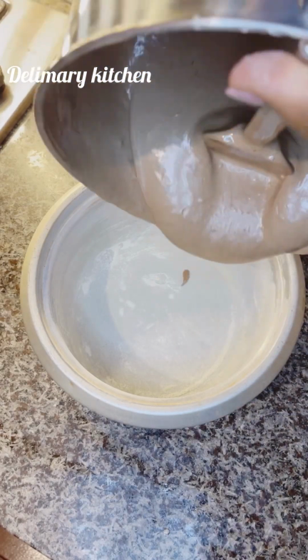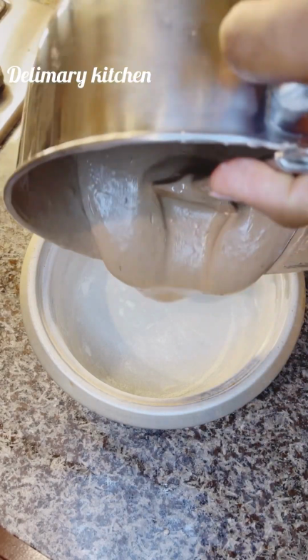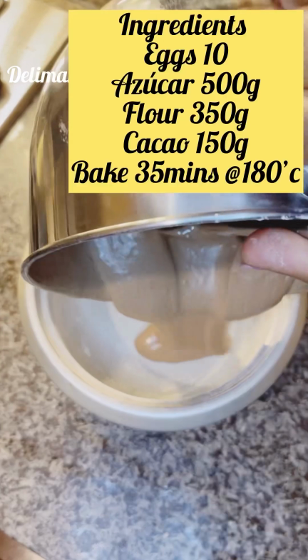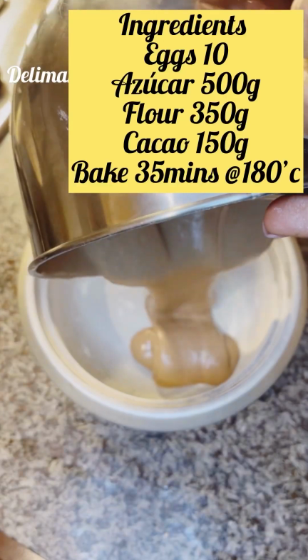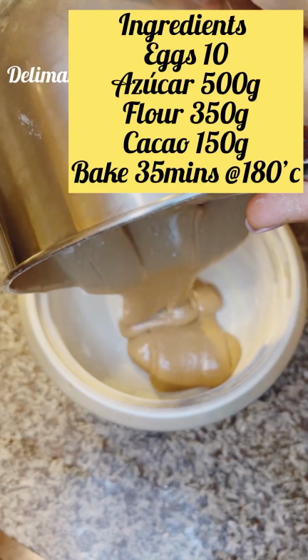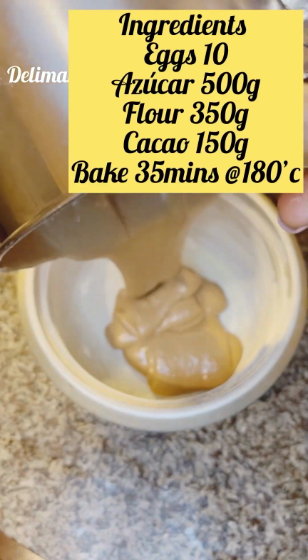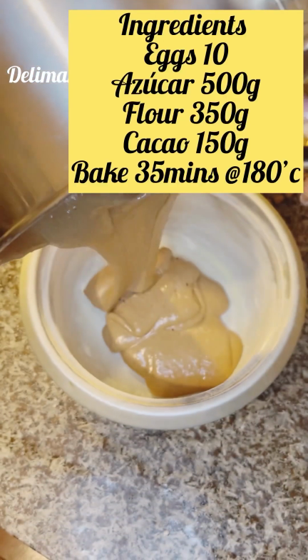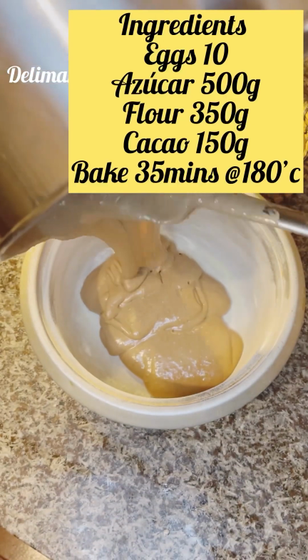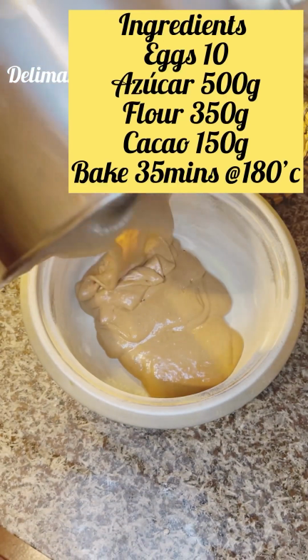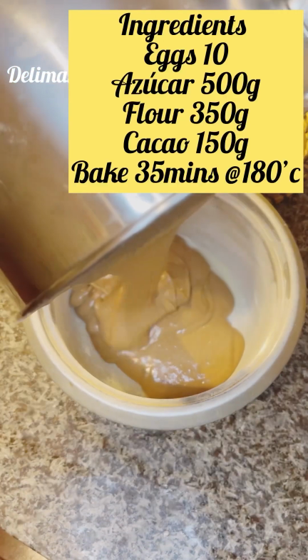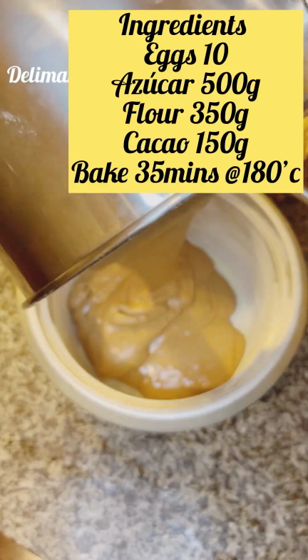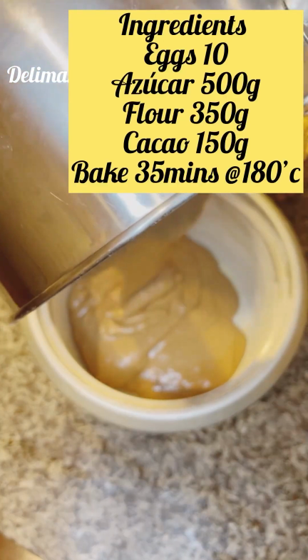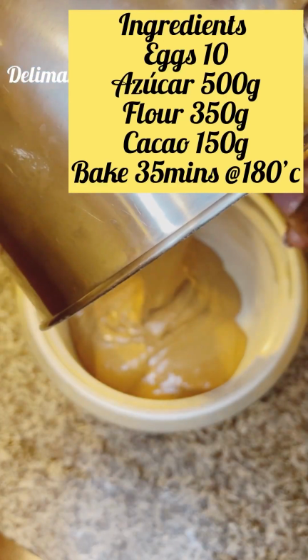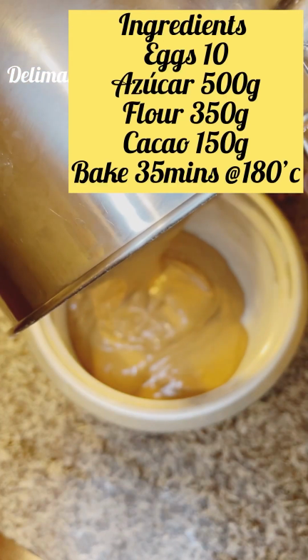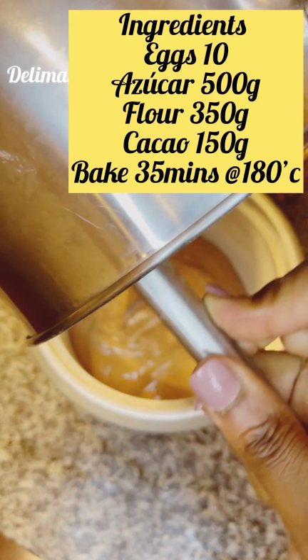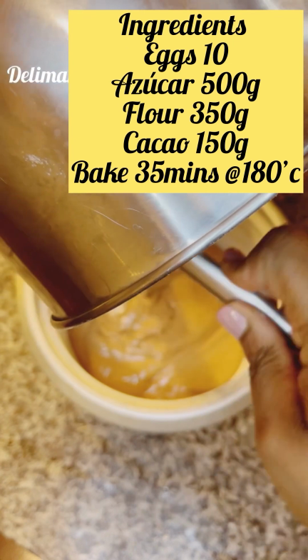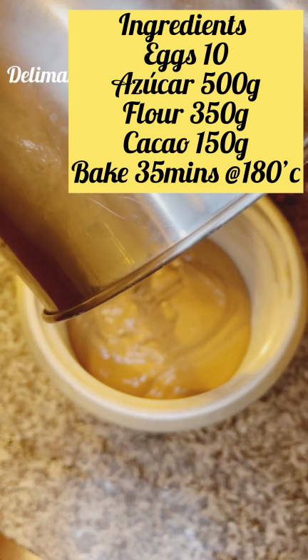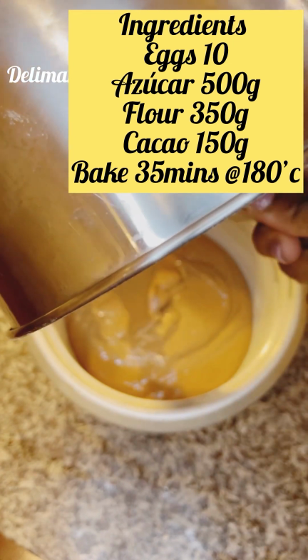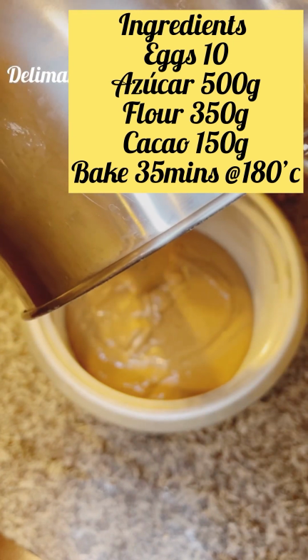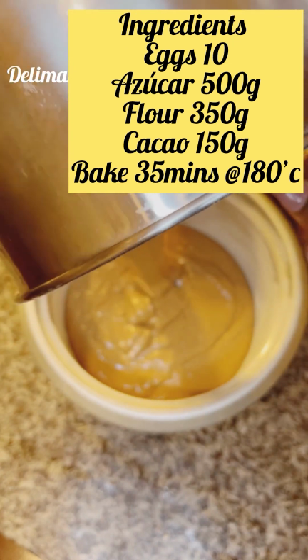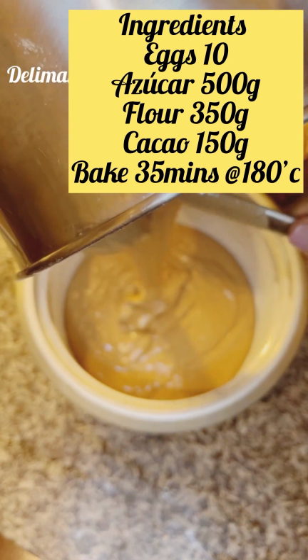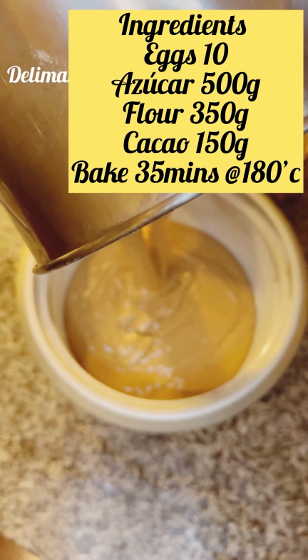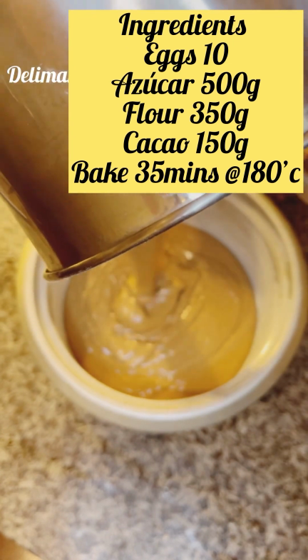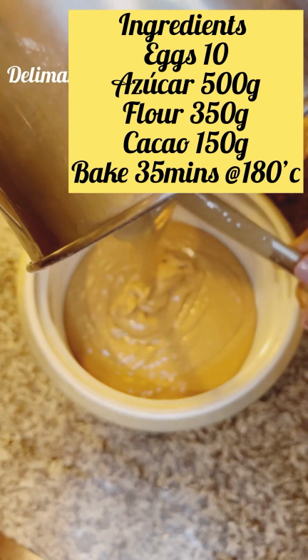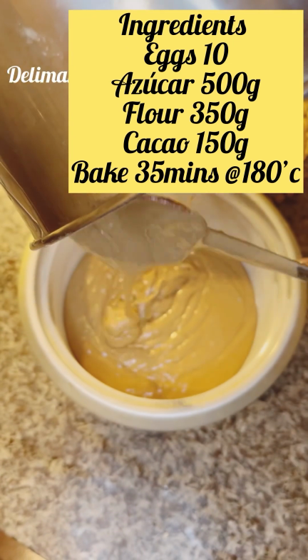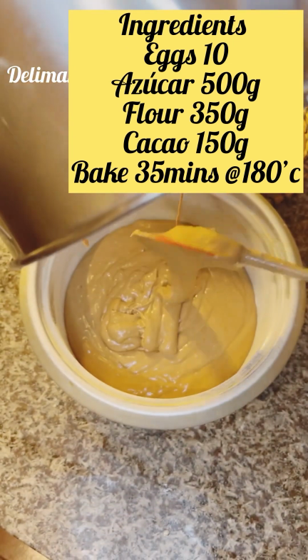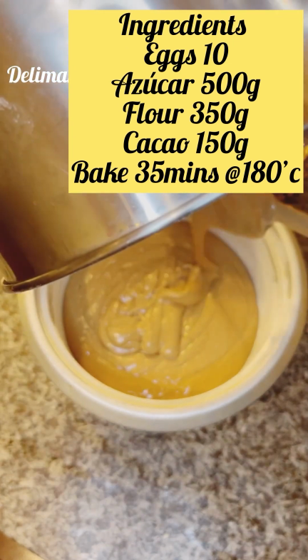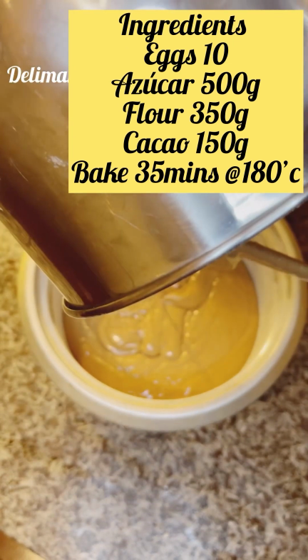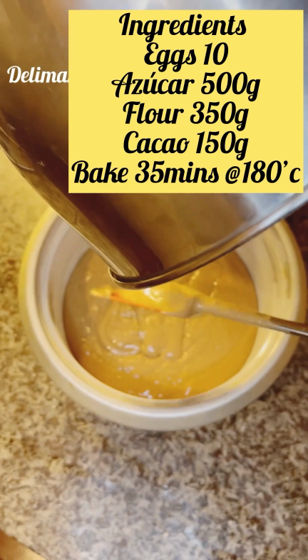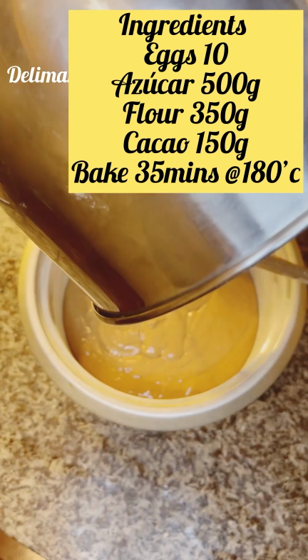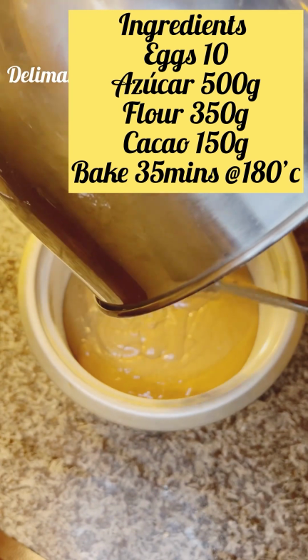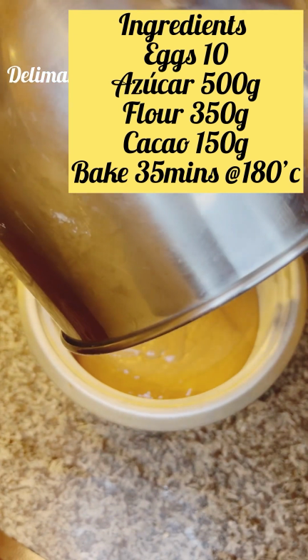So after that, I'm going to be dividing it into two equal parts. You can also measure it very well. So I'm just going to pour it and I'm going to bake it.